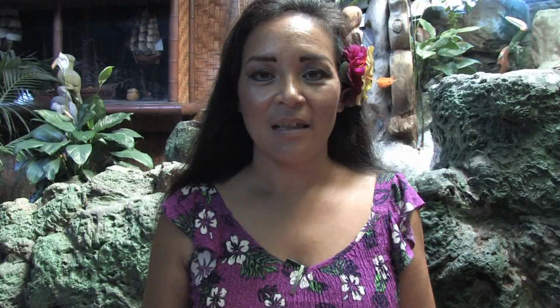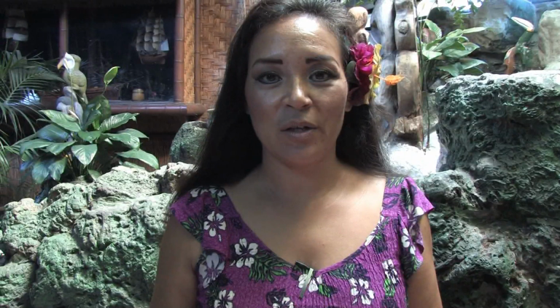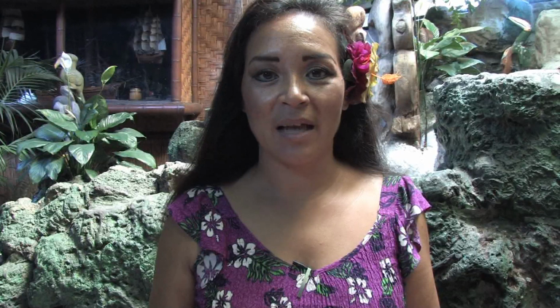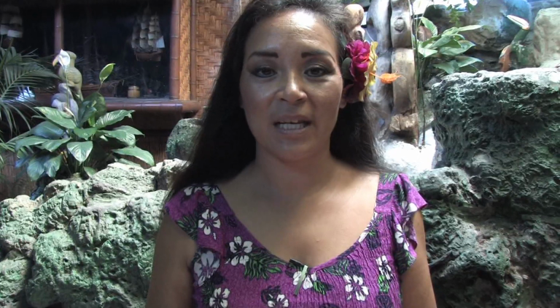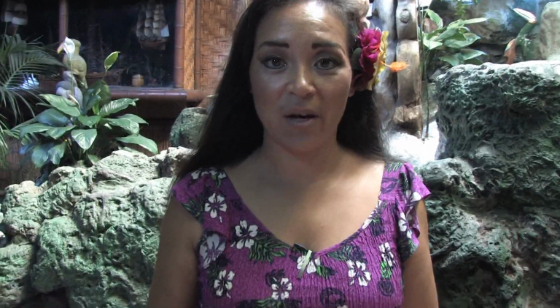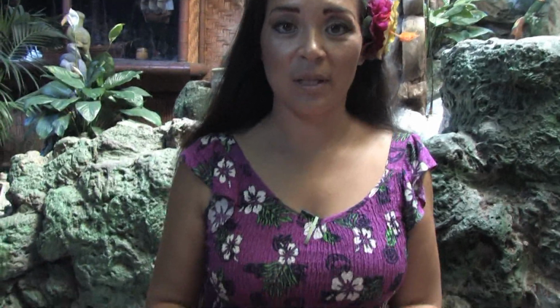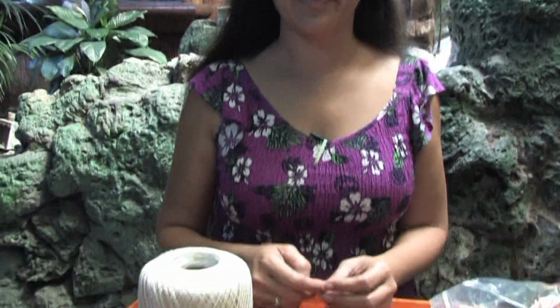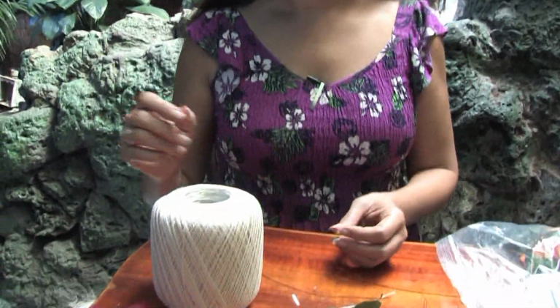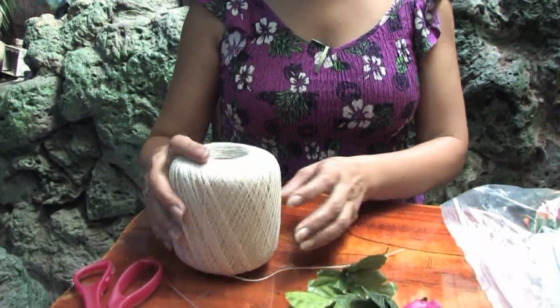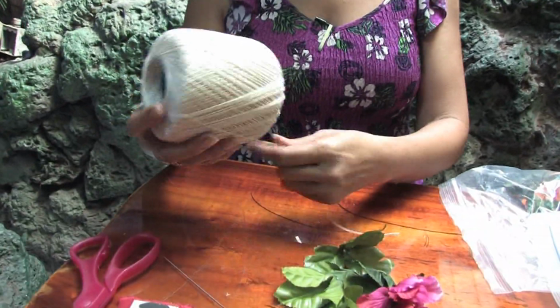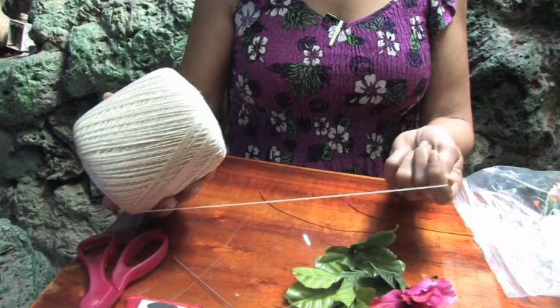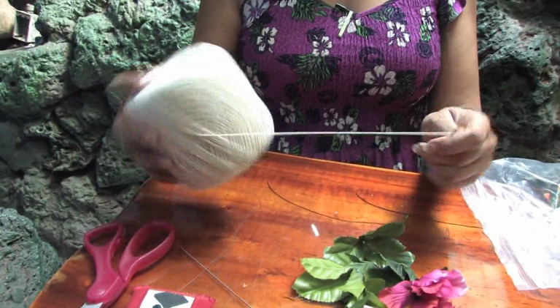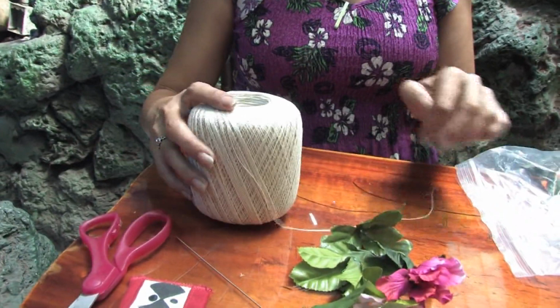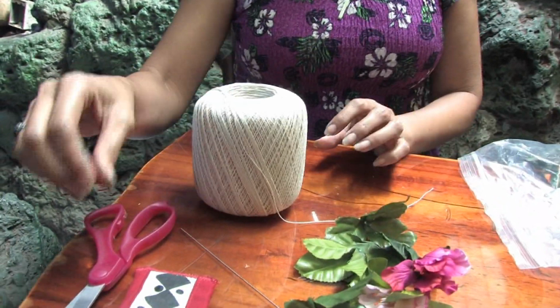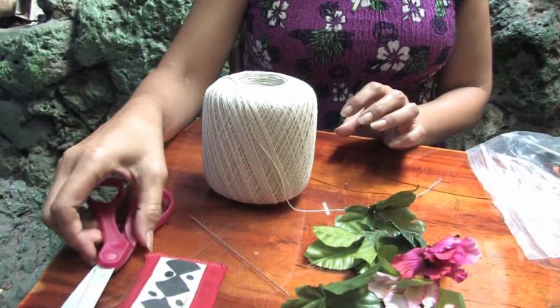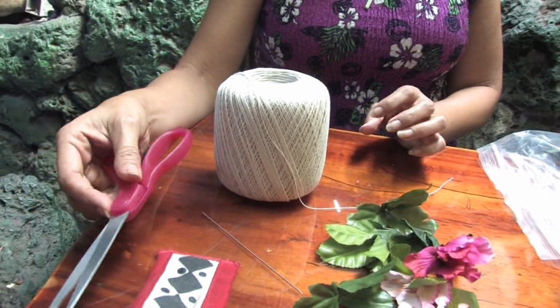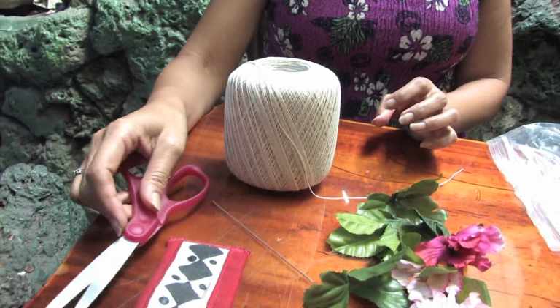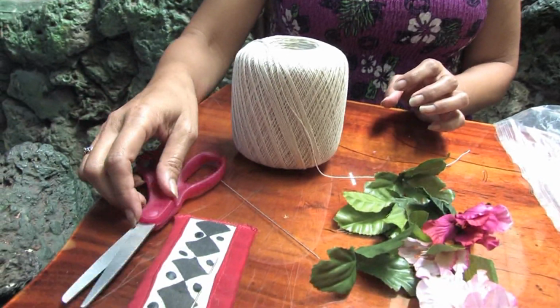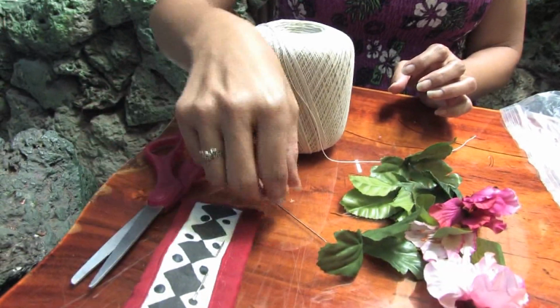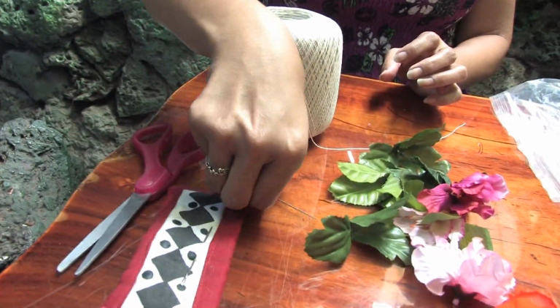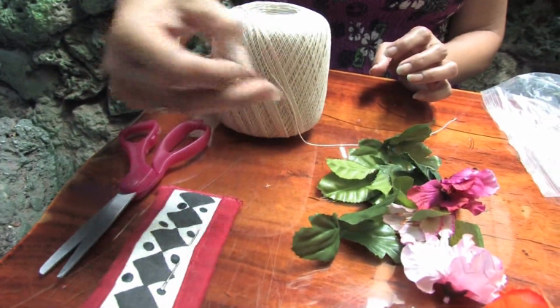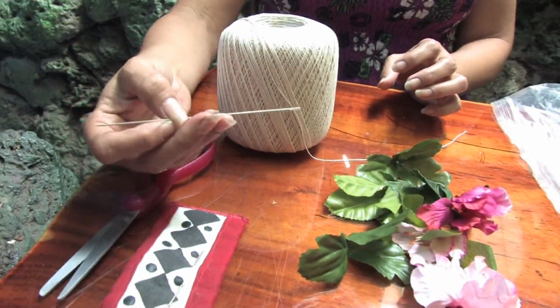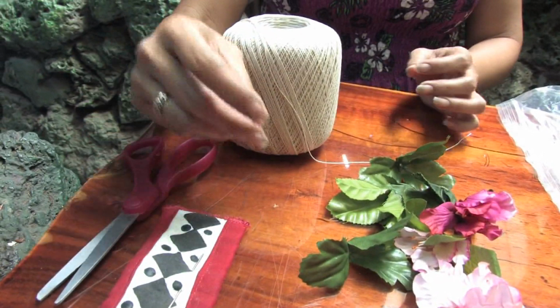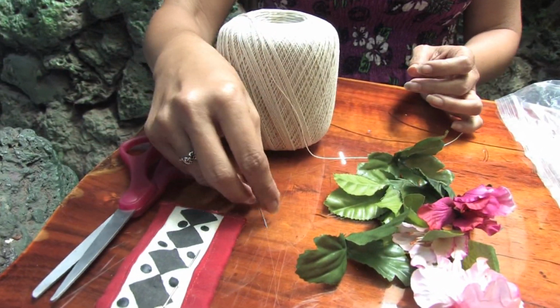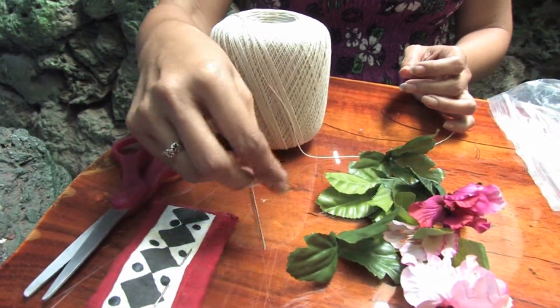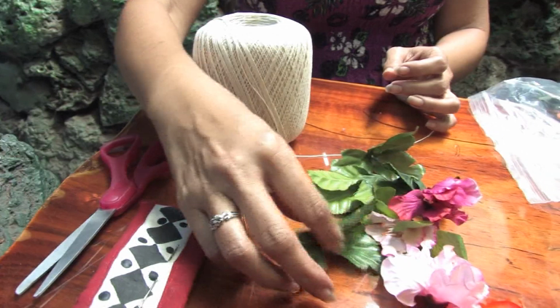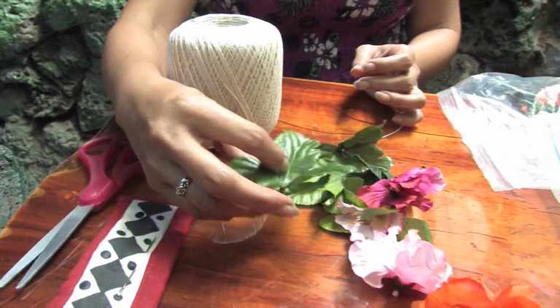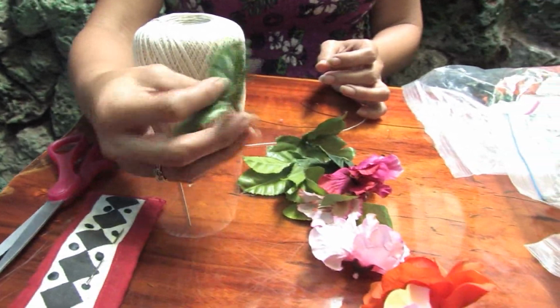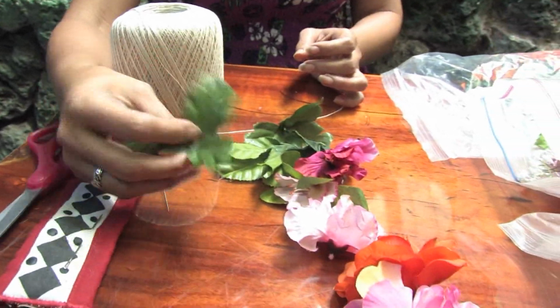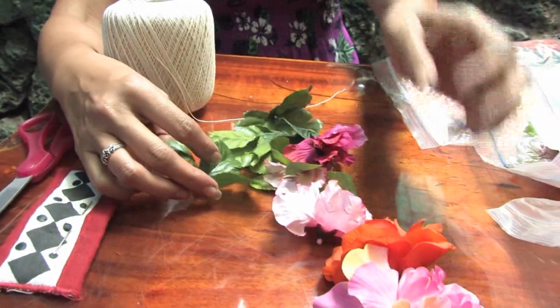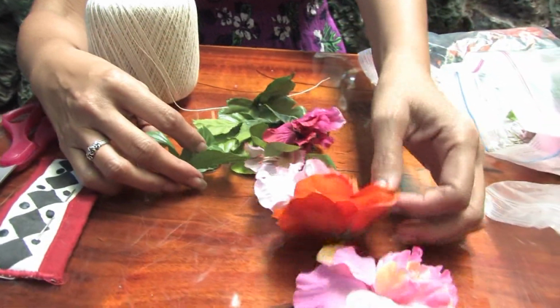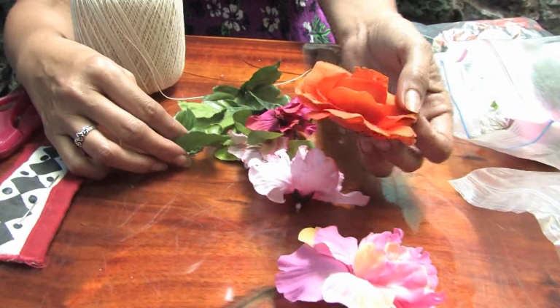Let's show you the supplies that are needed to make our silk lei. First of all we have our string, then the scissors to cut the string with and our lei needle. Then we have our silk leaves and our silk flowers.